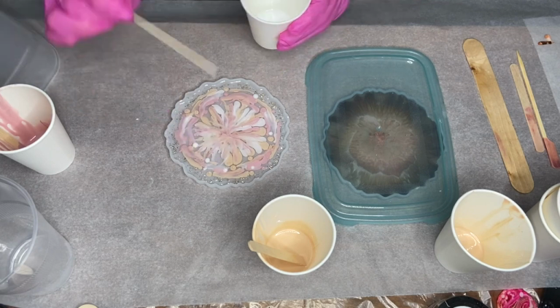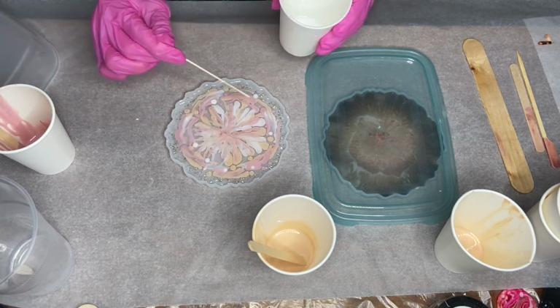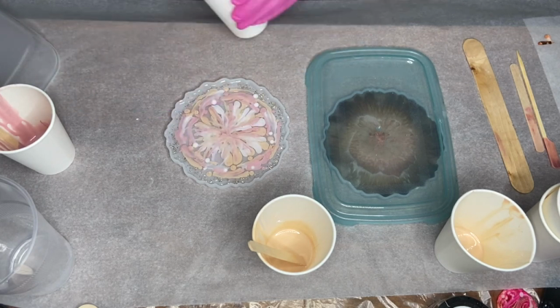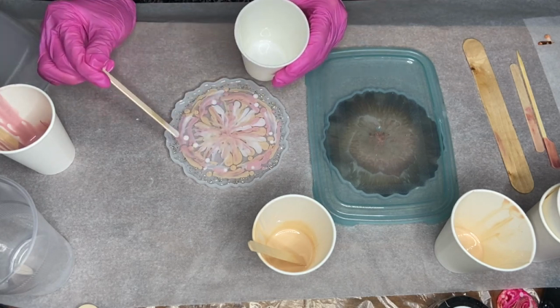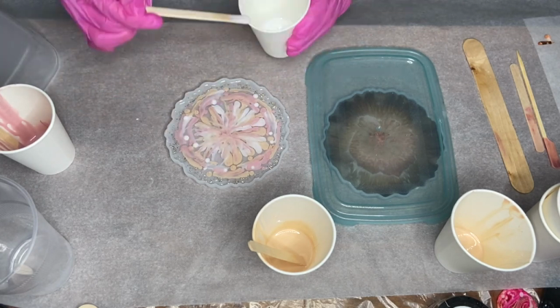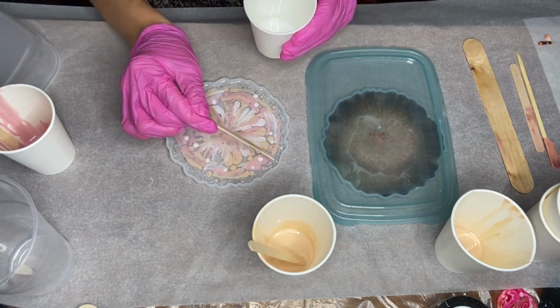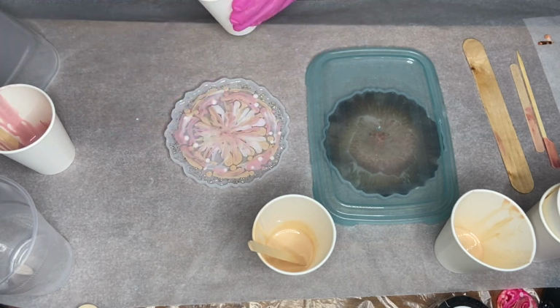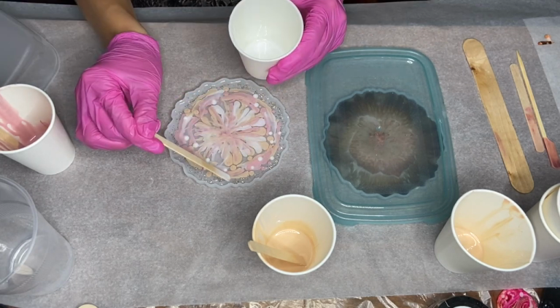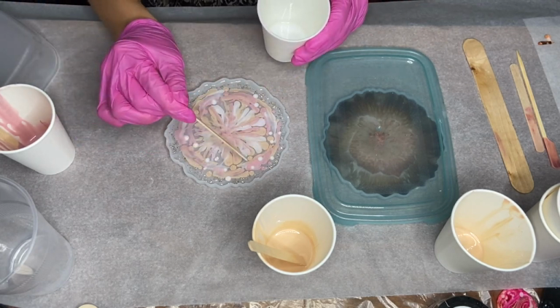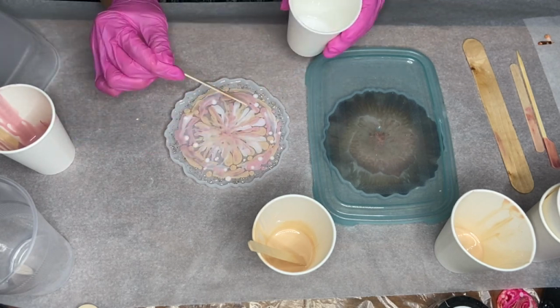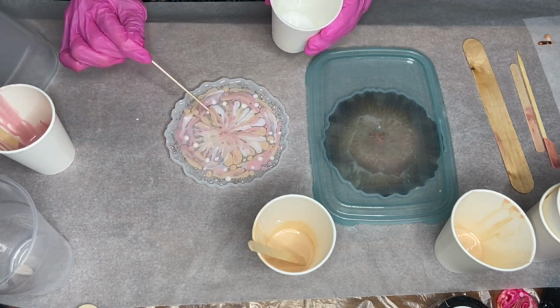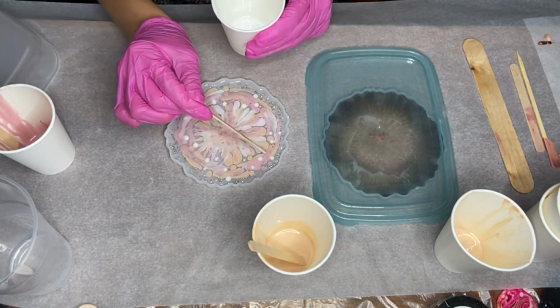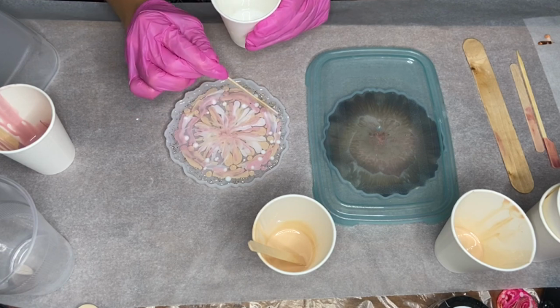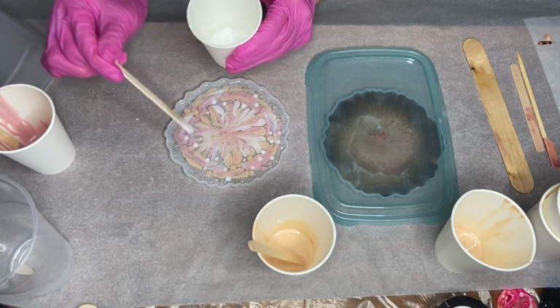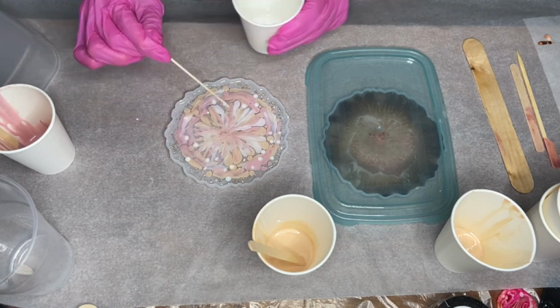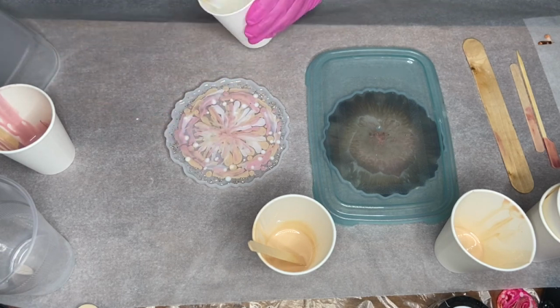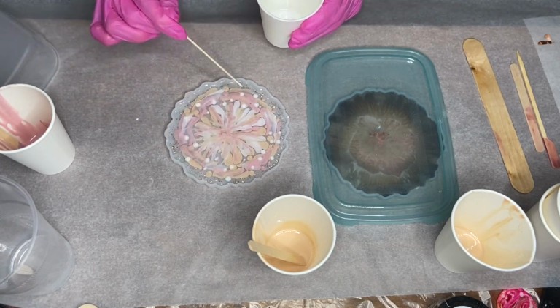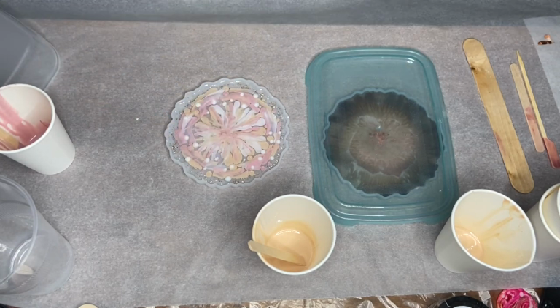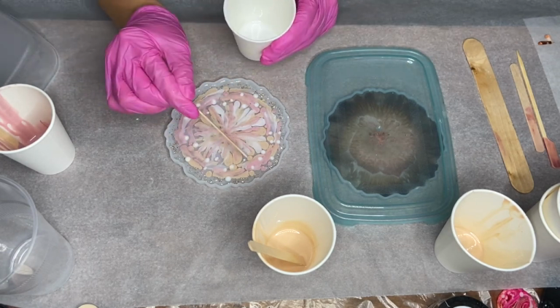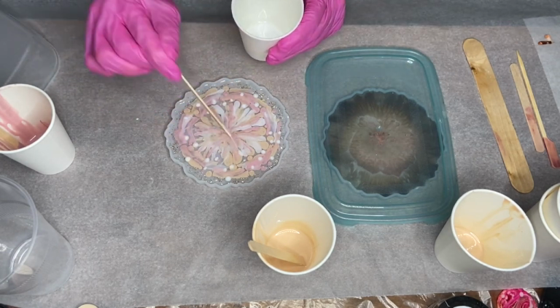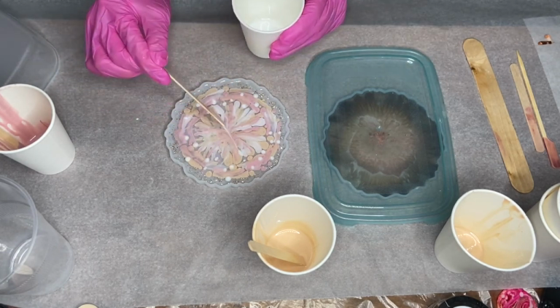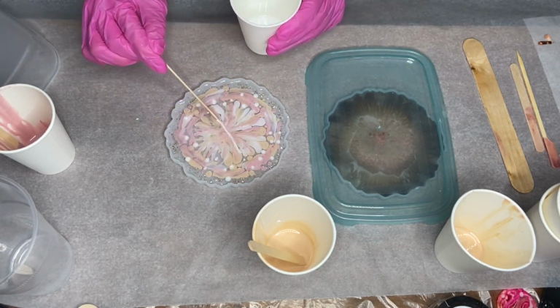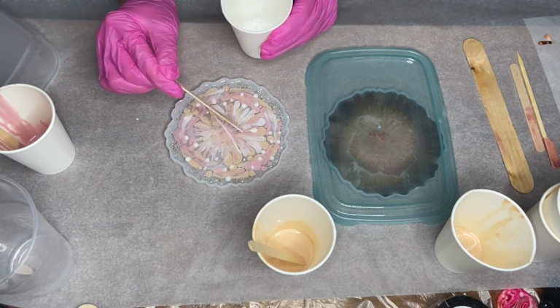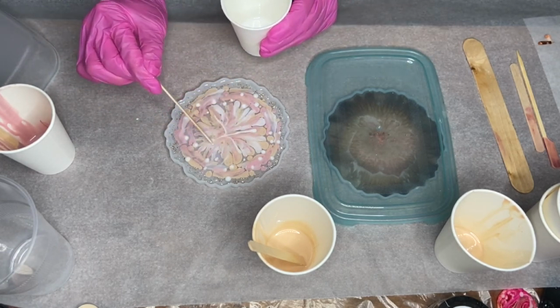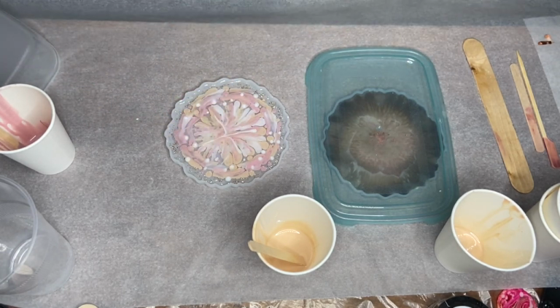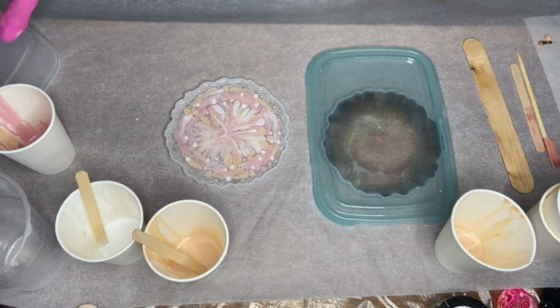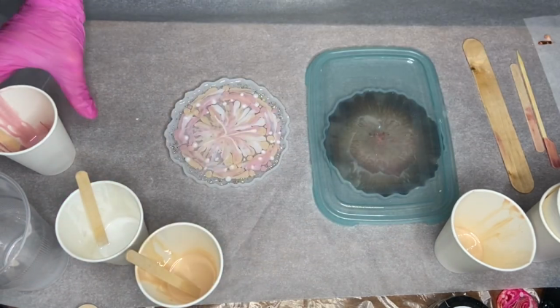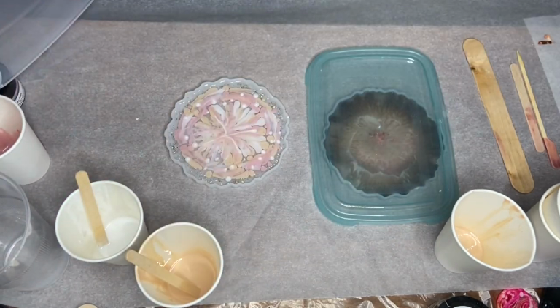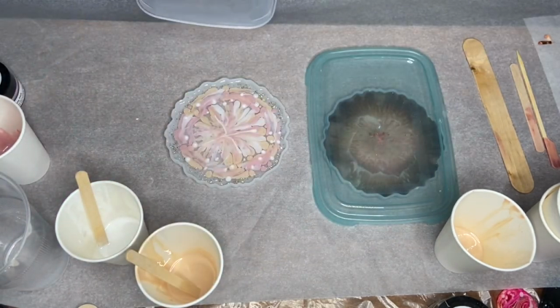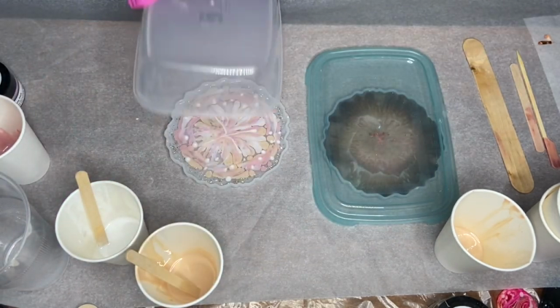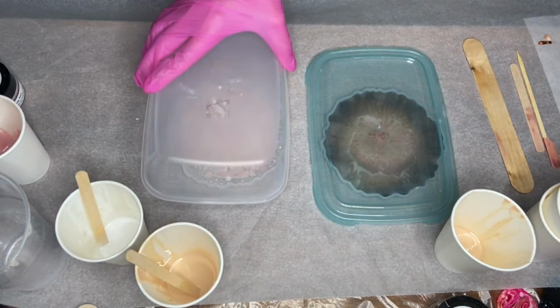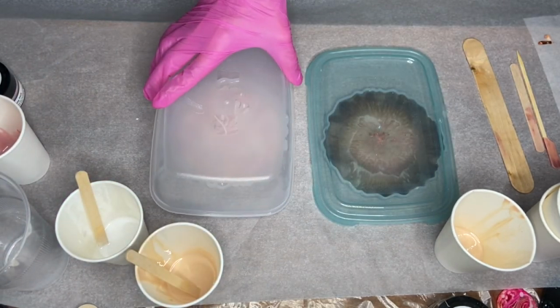We did our pour in the evening and decided to come back to them in the morning, so in total we waited around 15 hours. Here's a clip of my mom and I de-molding.